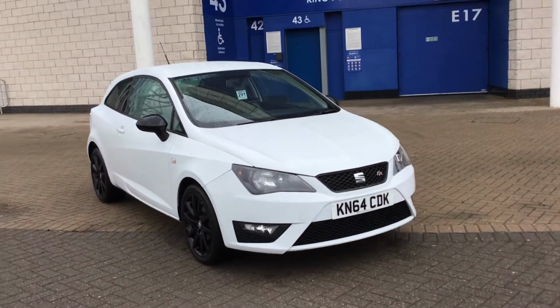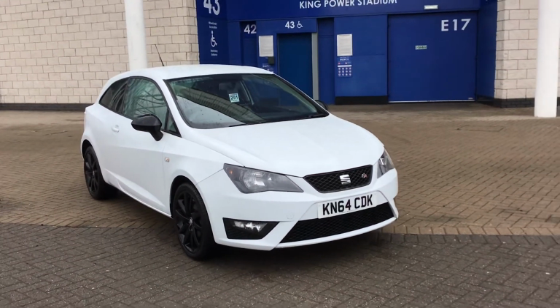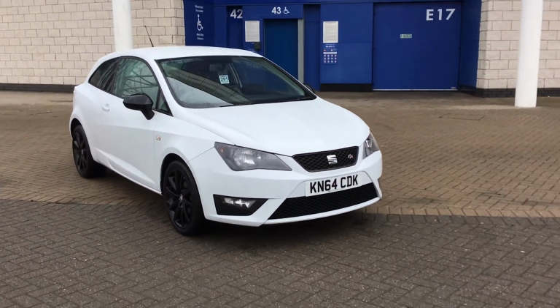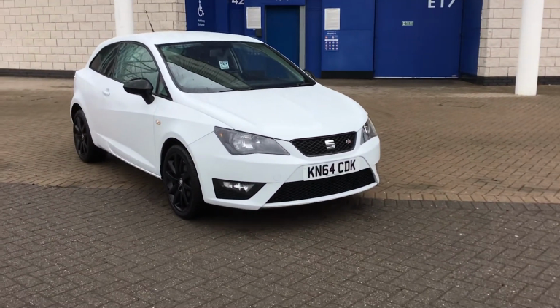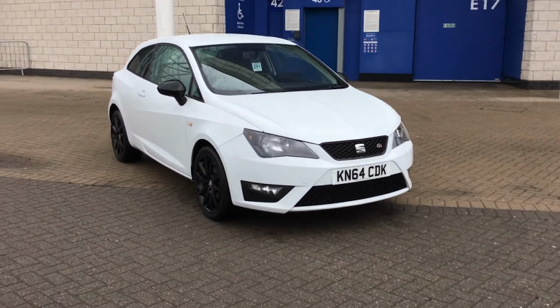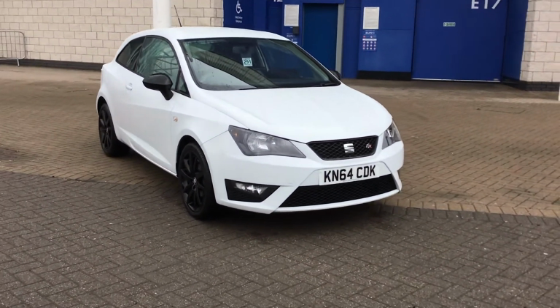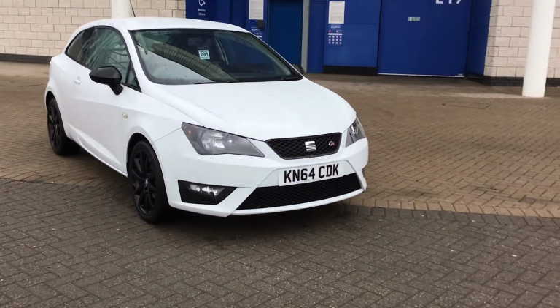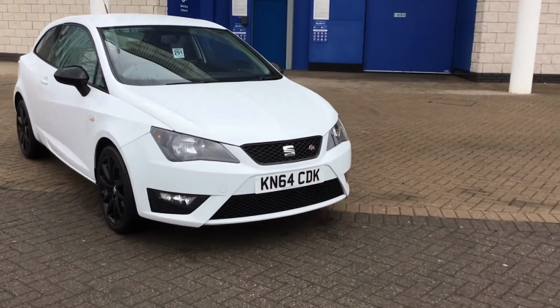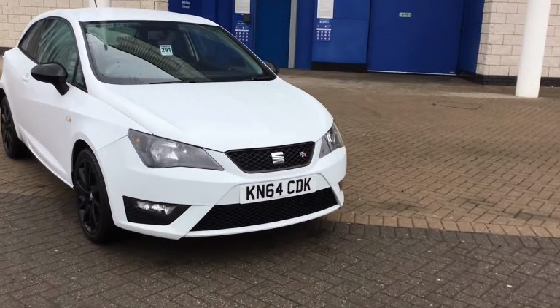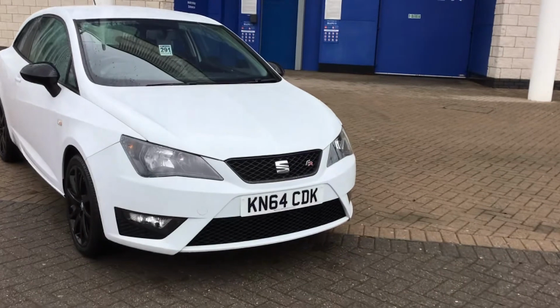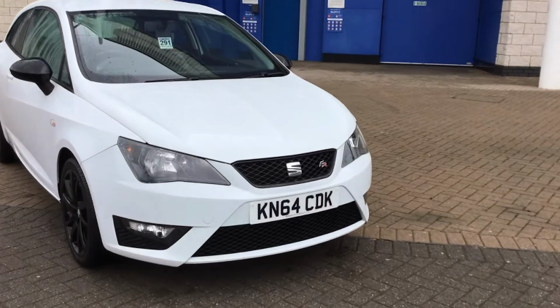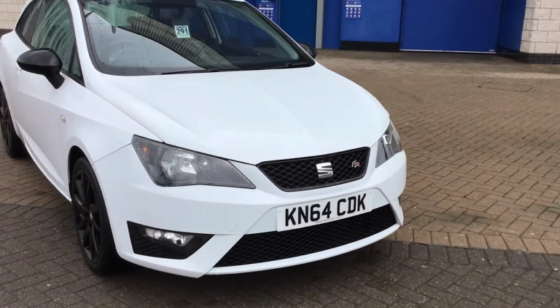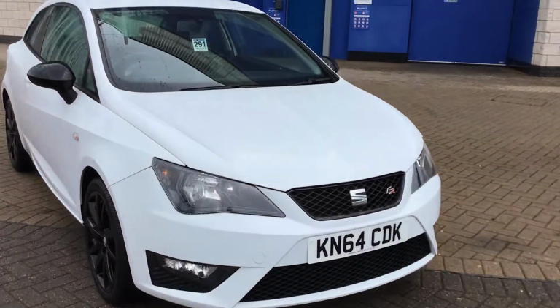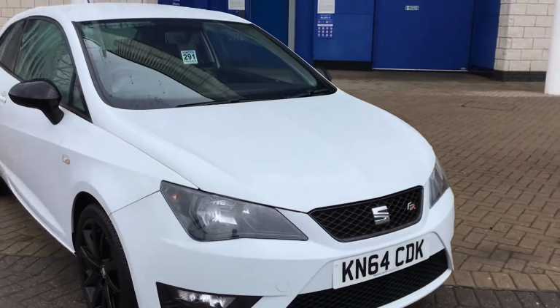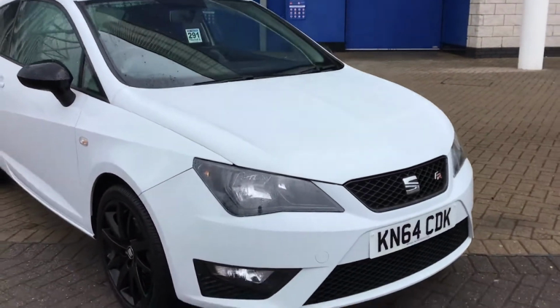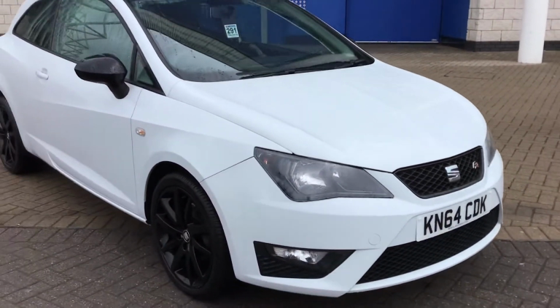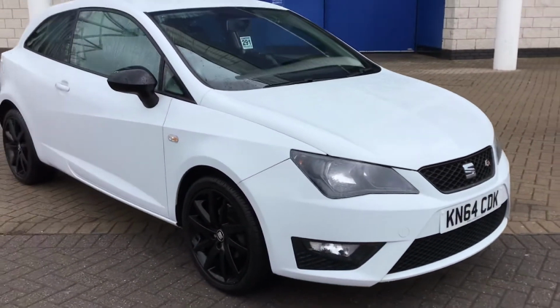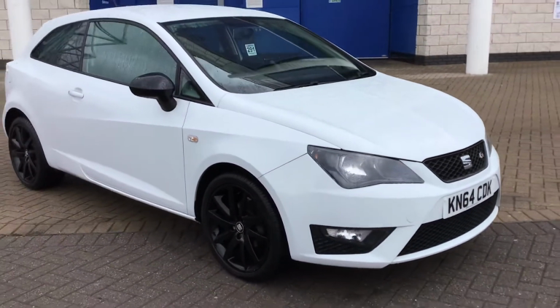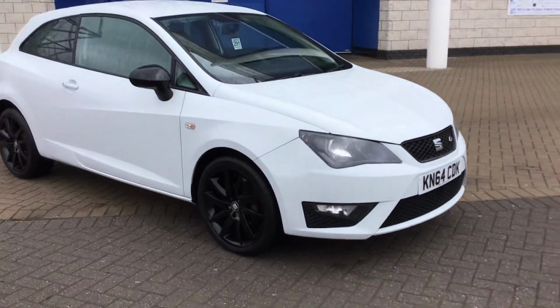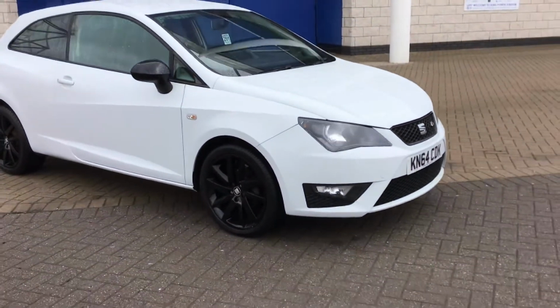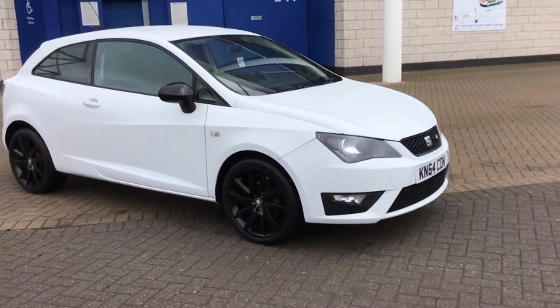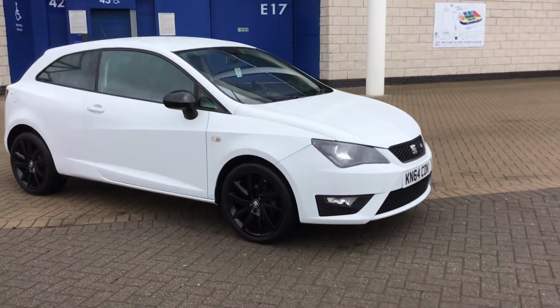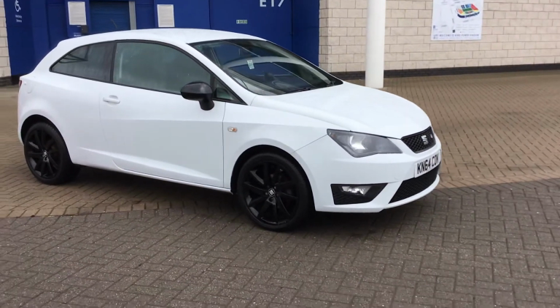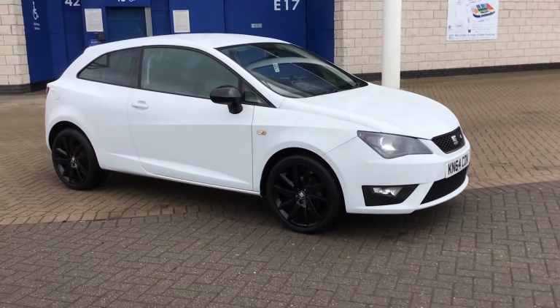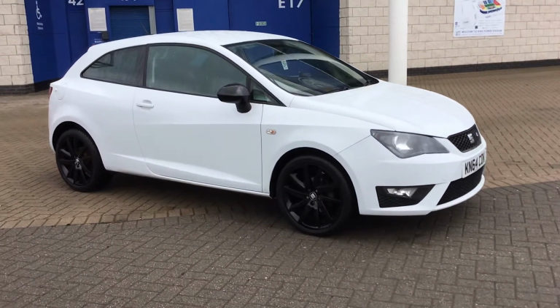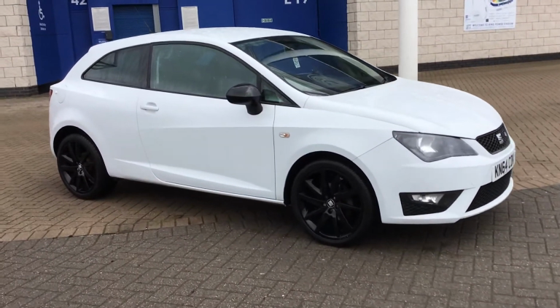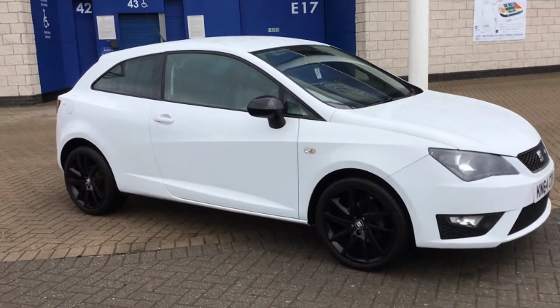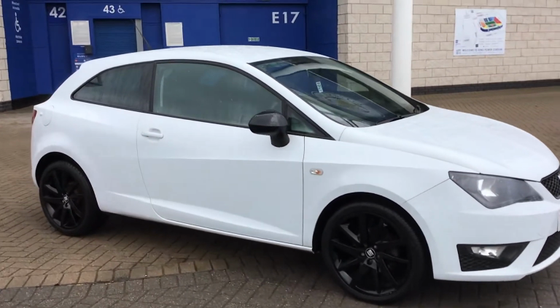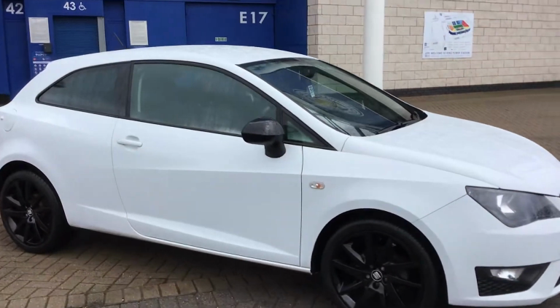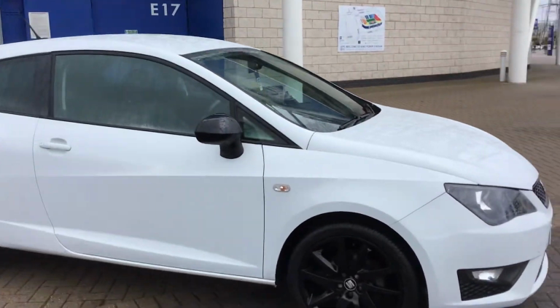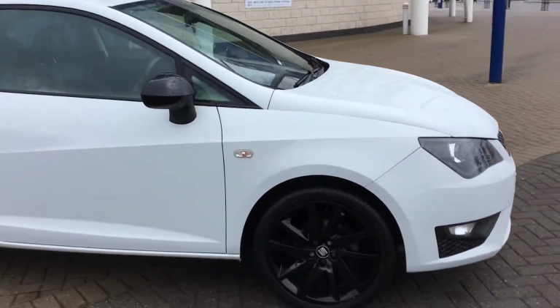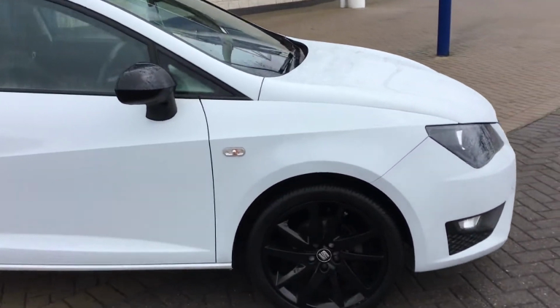Hello, this is Craig from Marshall SEAT Leicester, showing you our 64-plate SEAT Ibiza in white with a black grille, black wheels, black mirror caps, and privacy glass. It's a really effective looking little car in really good condition.